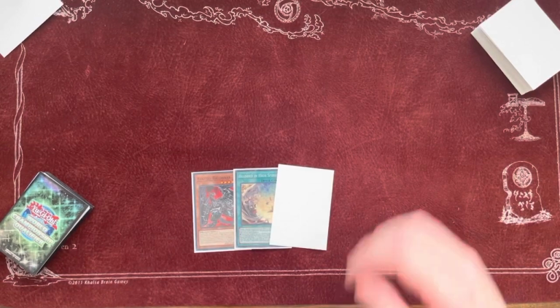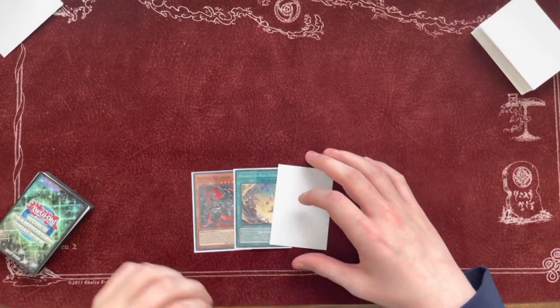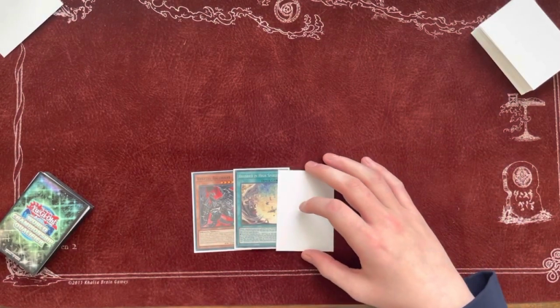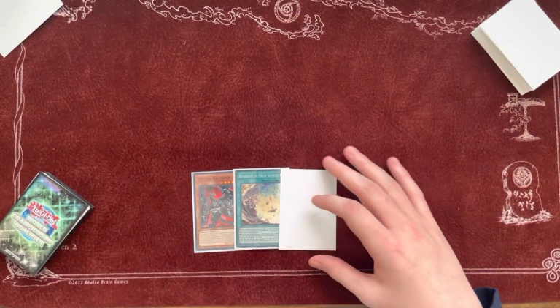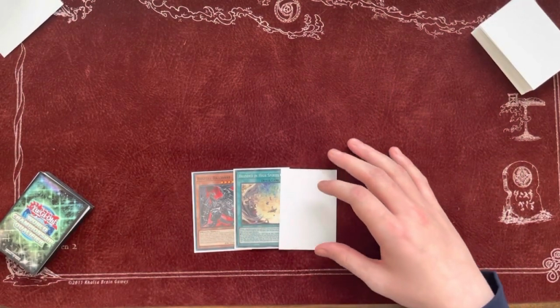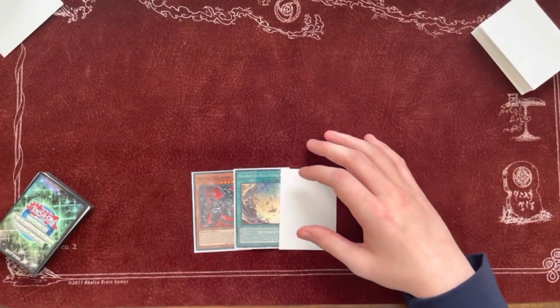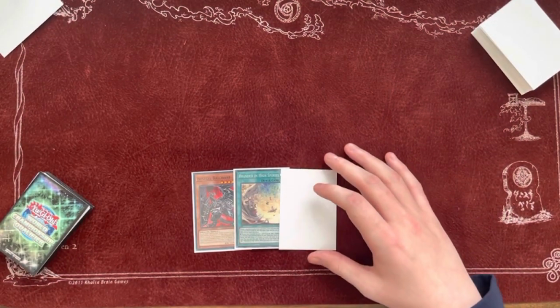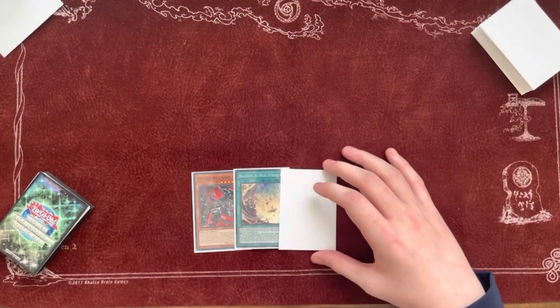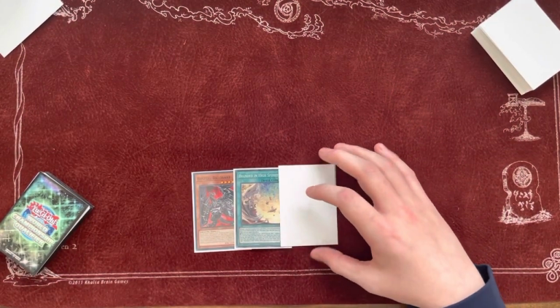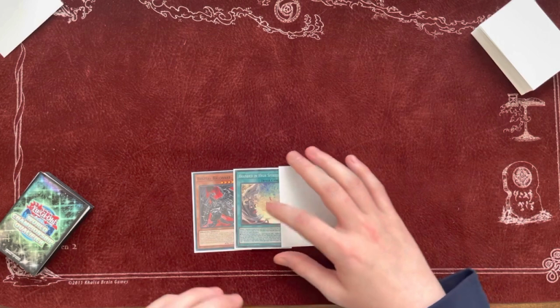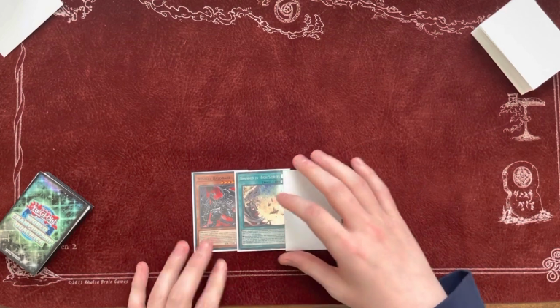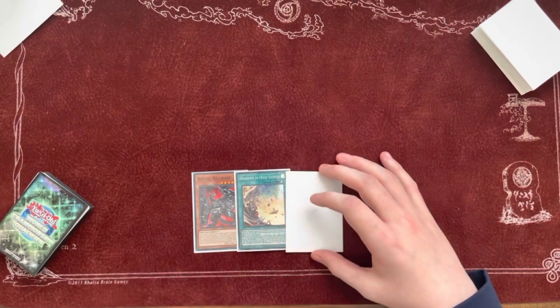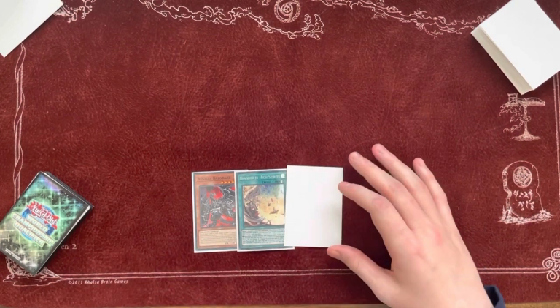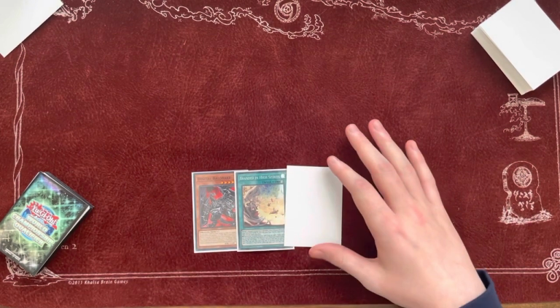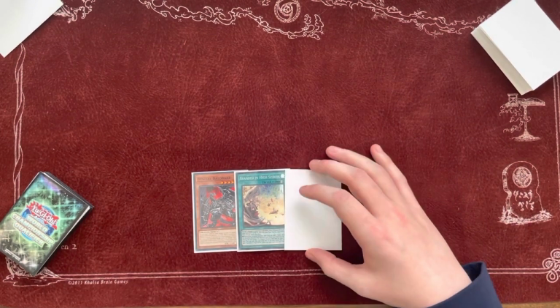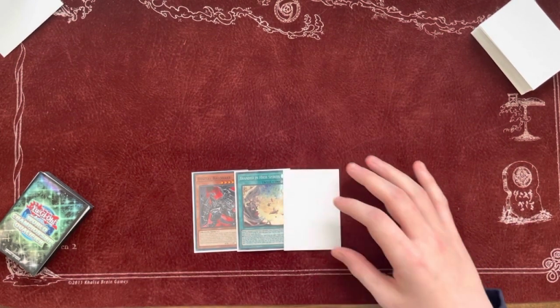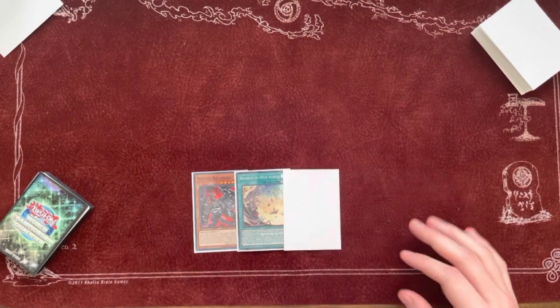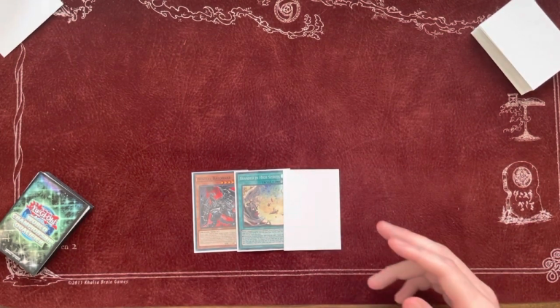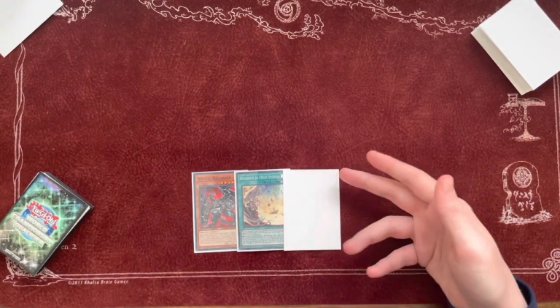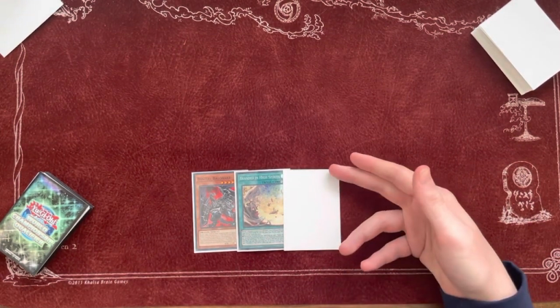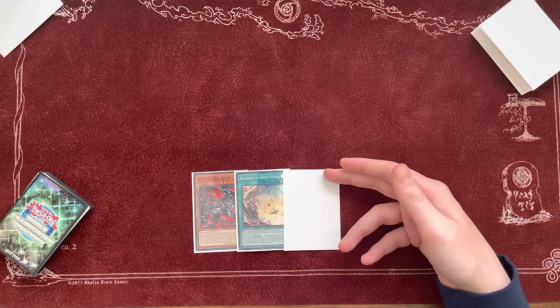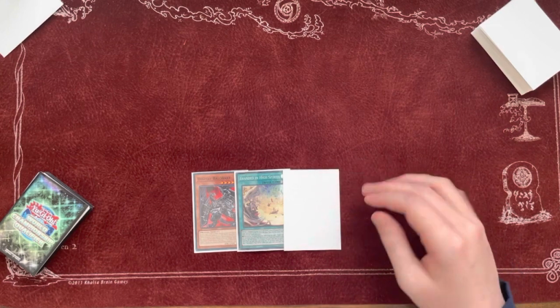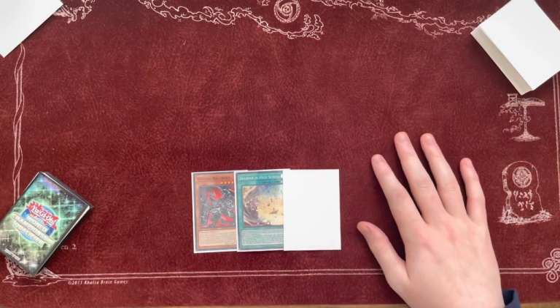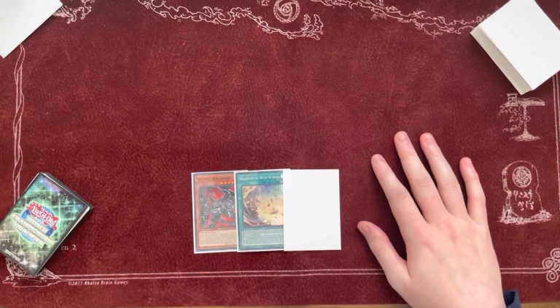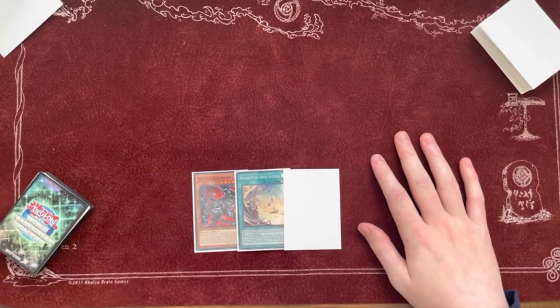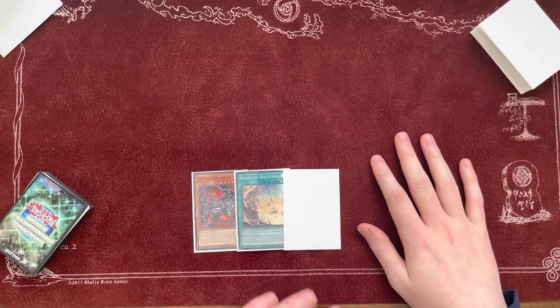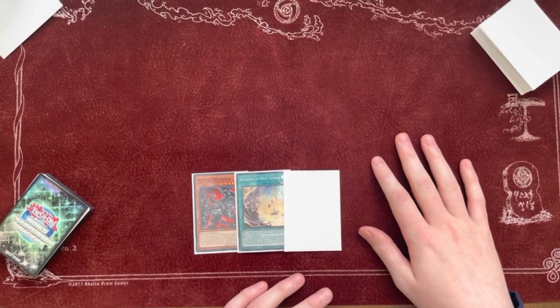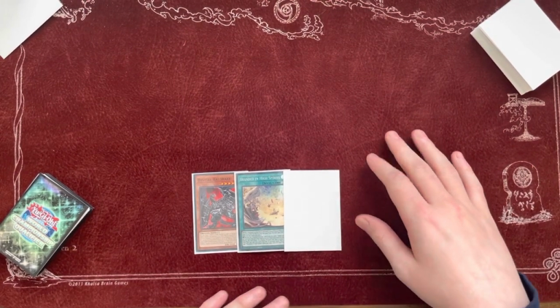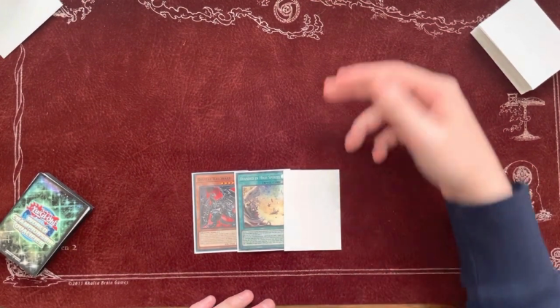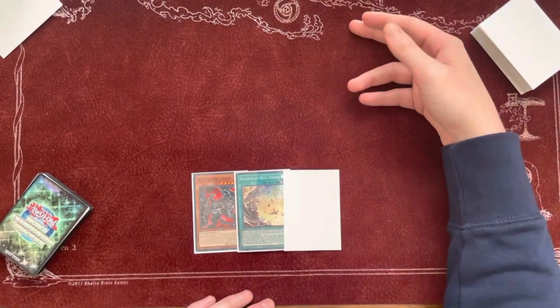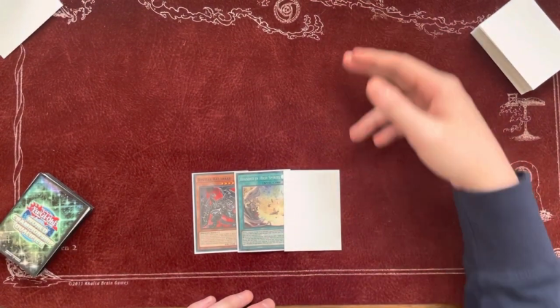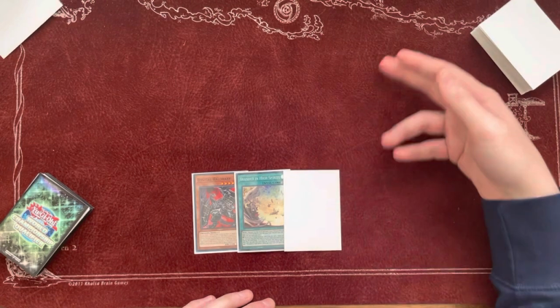In this video, I'm going to show you how to play around Bistrials and Raw Lock your opponent. Bistrials are really popular right now, especially in games 2 and 3. This combo will show you how you can resolve the Raw's Disciple Lock with Expulsion after your opponent slides in their Bistrials.